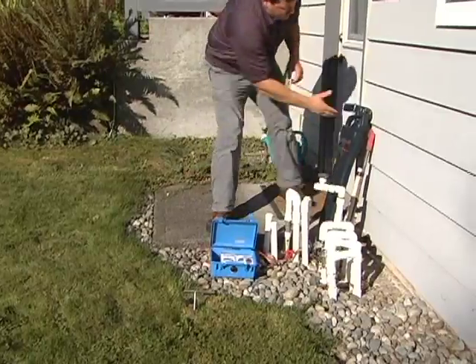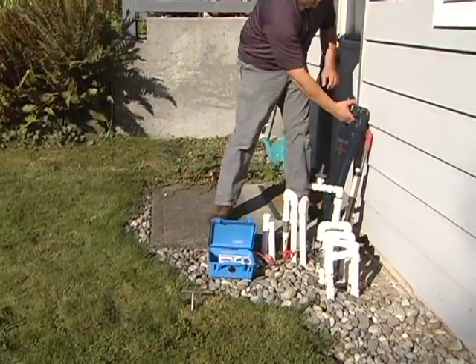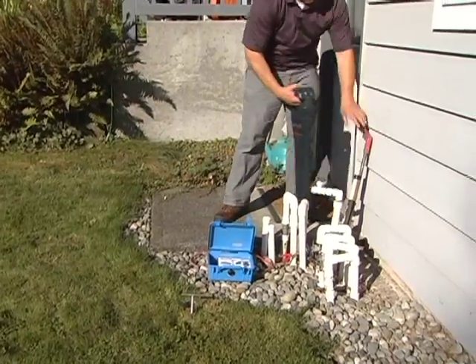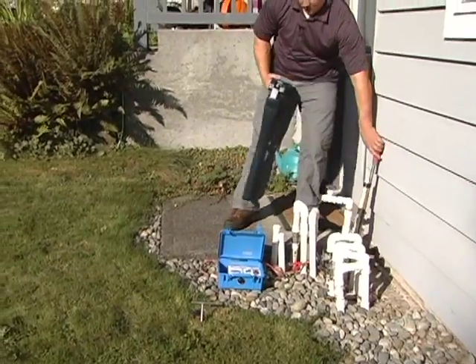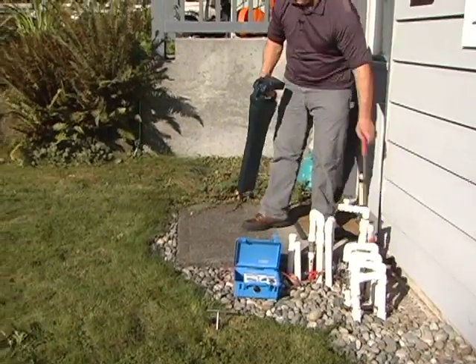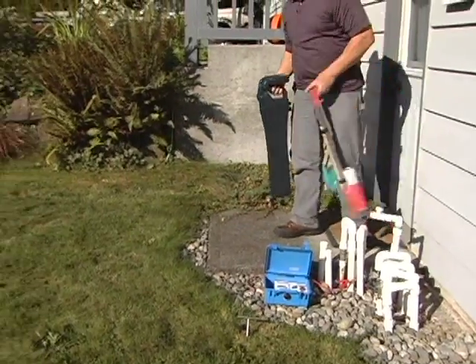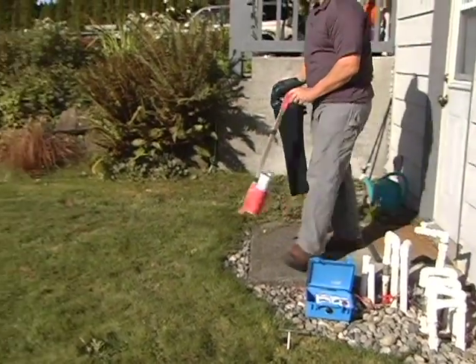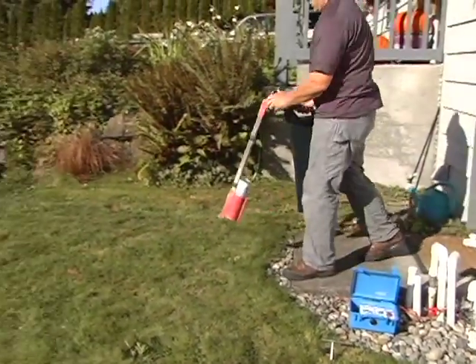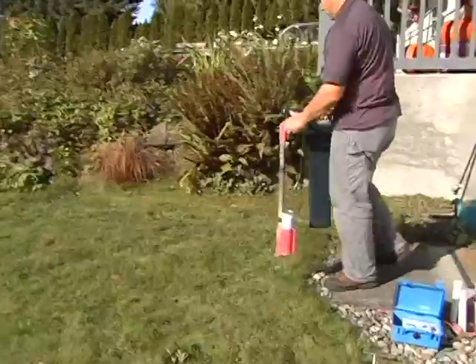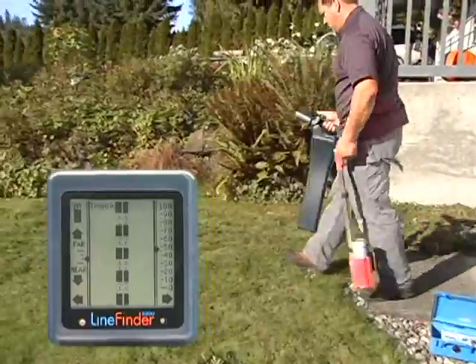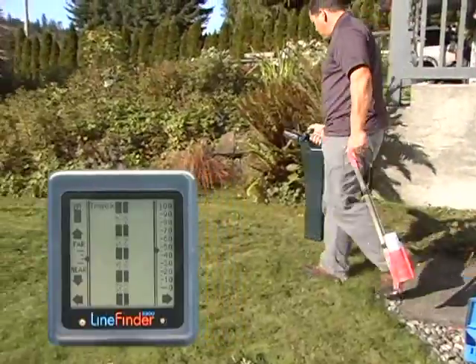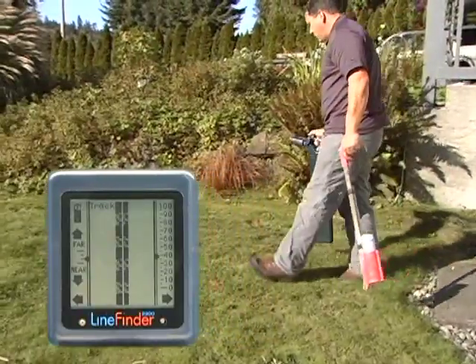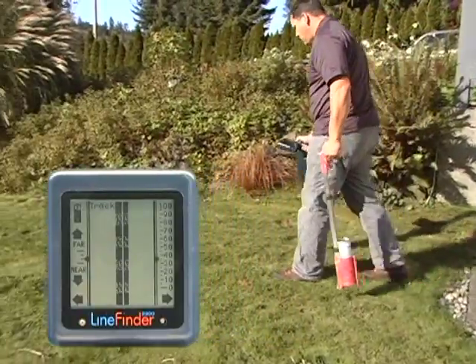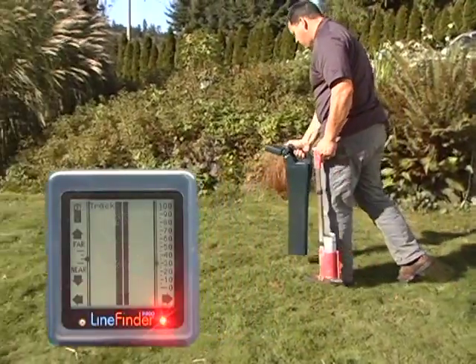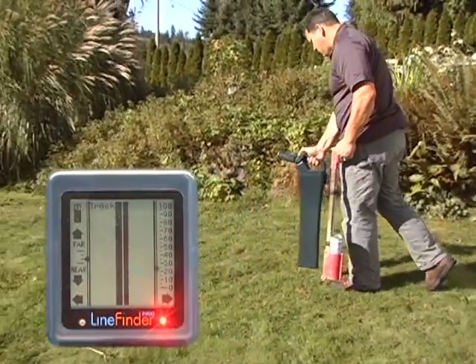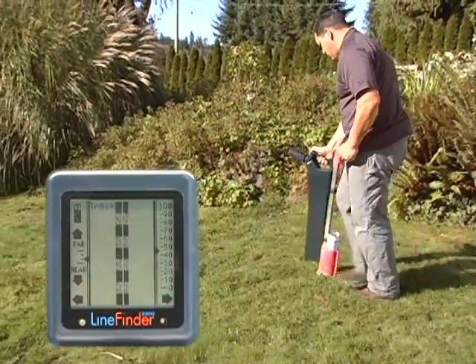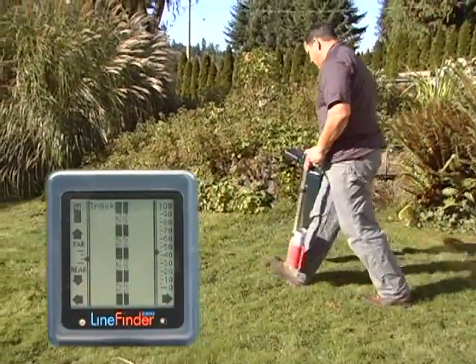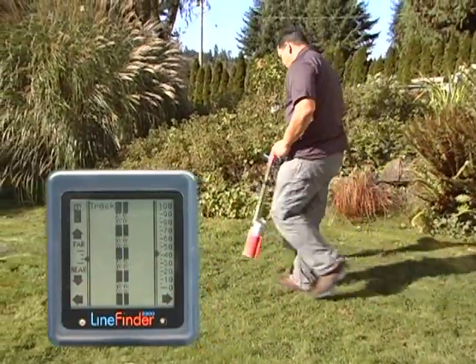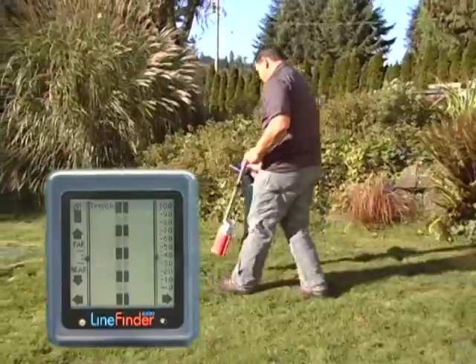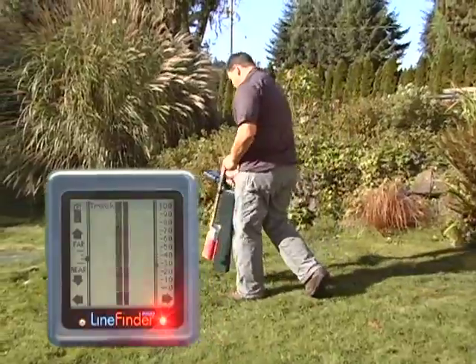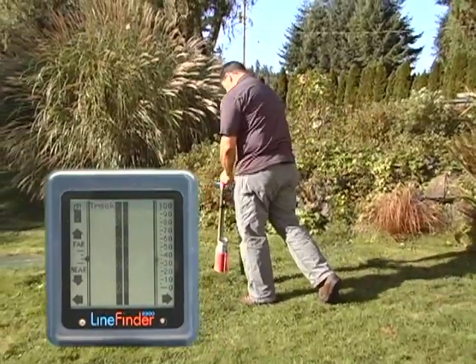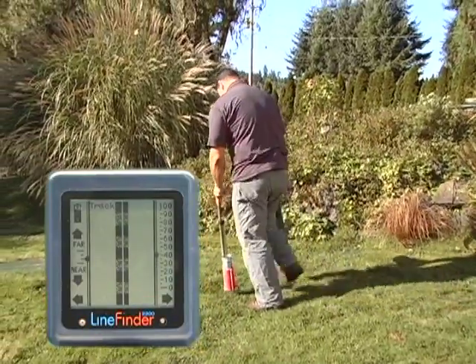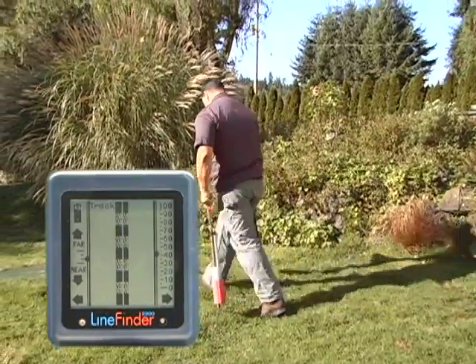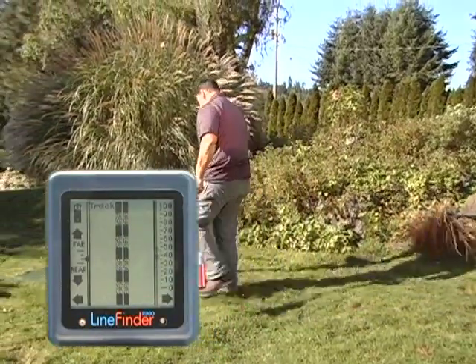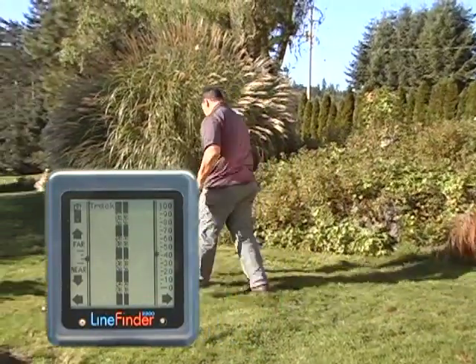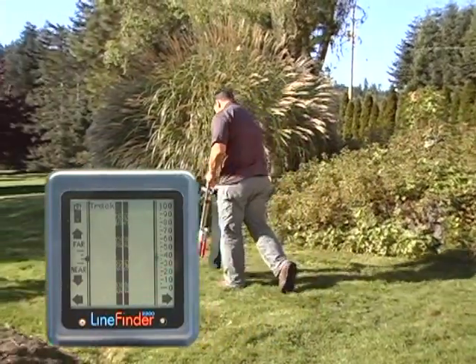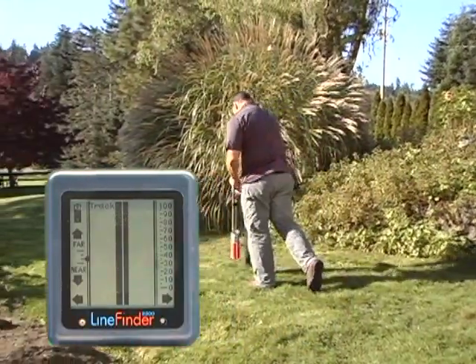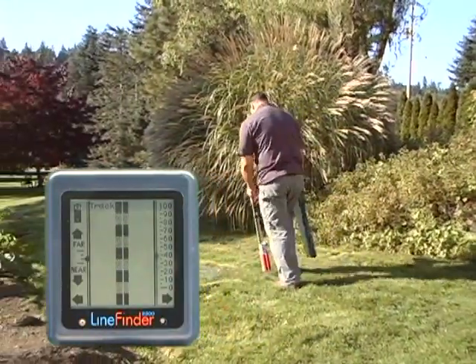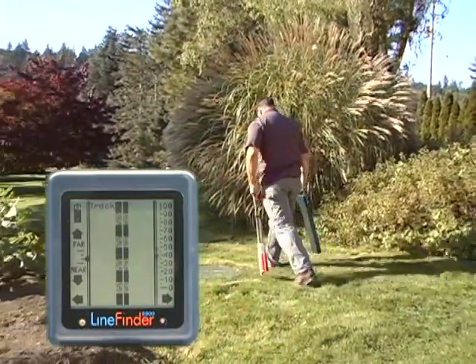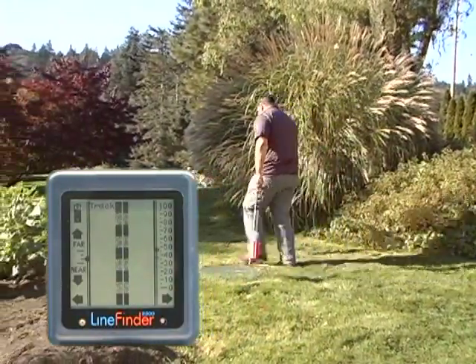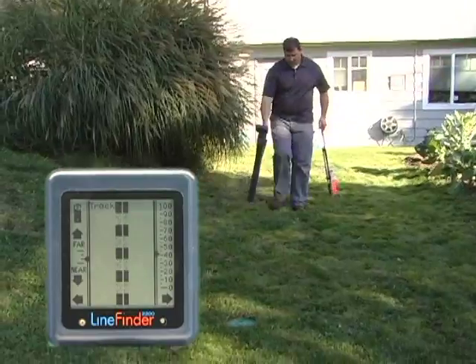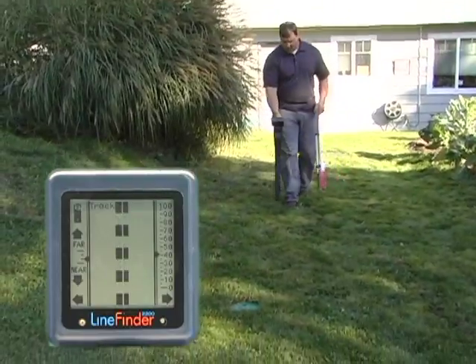We can start our locate right at the start of our line, because when the buzz box is connected conductively, it doesn't radiate a signal that would confuse the issue. We're getting a nice clear signal, easy to trace.